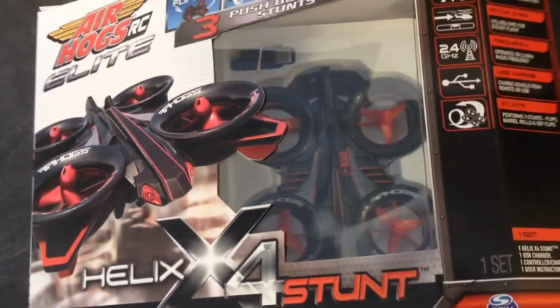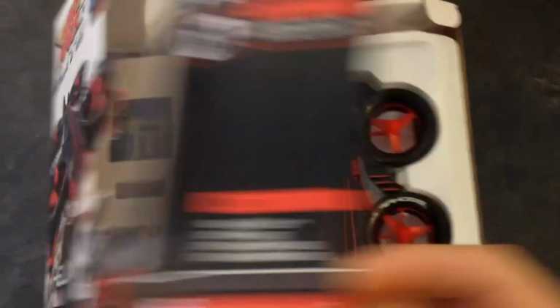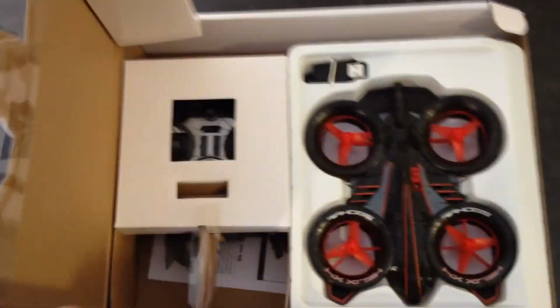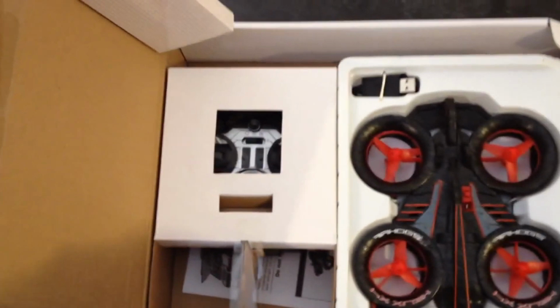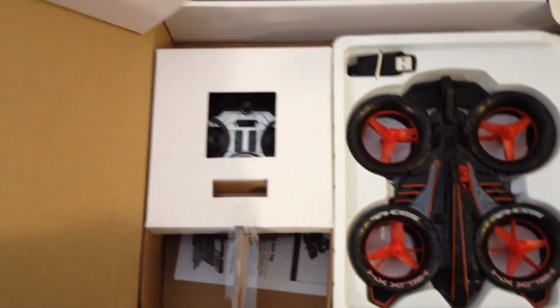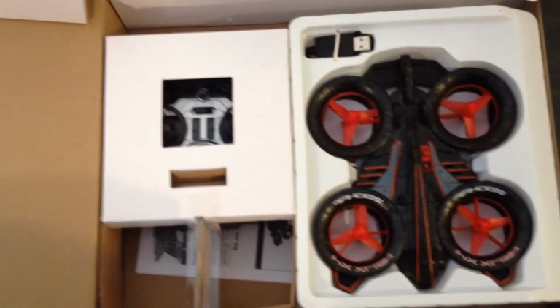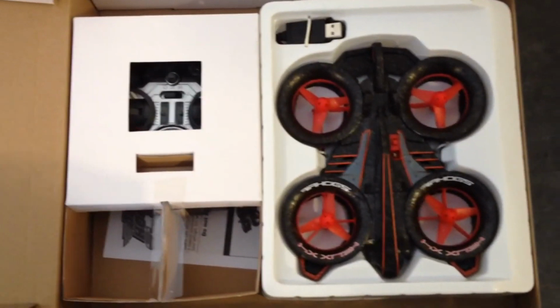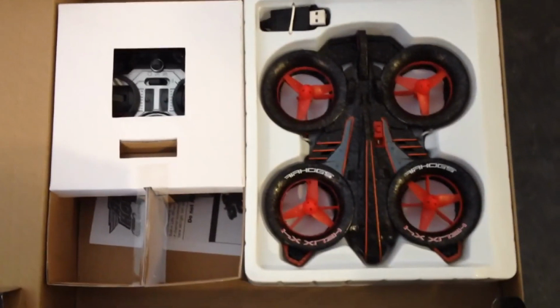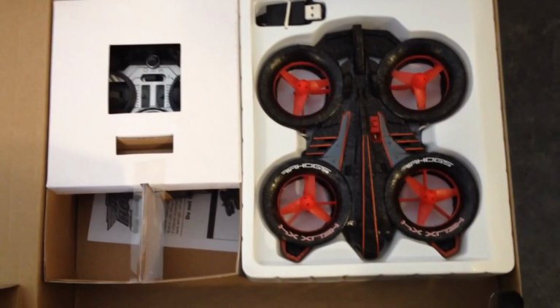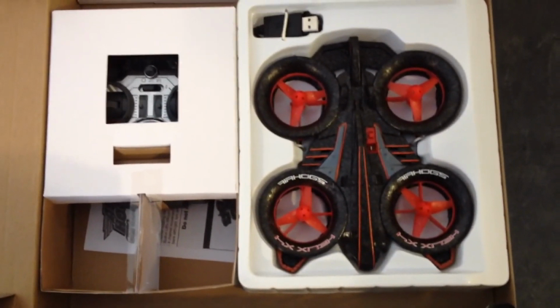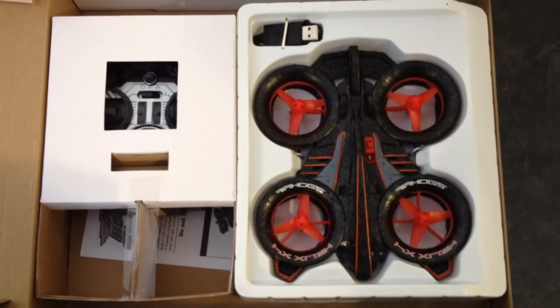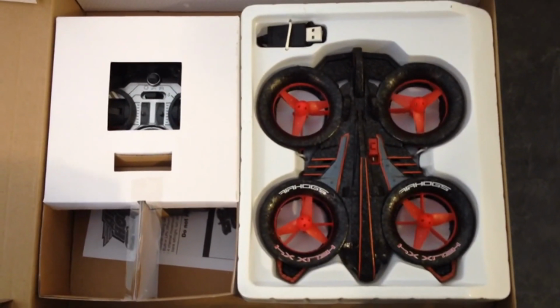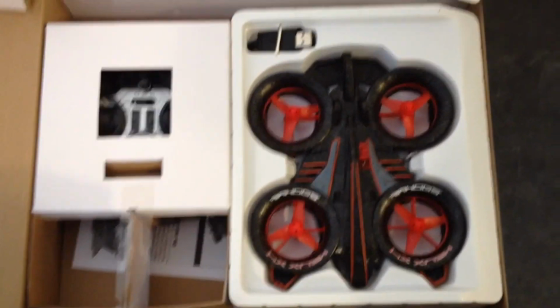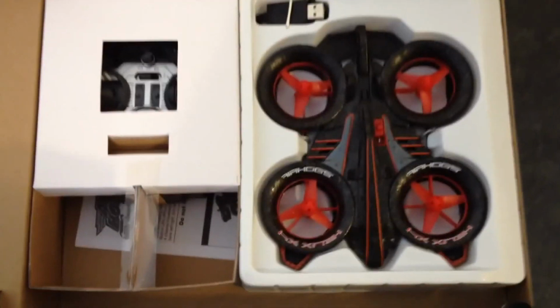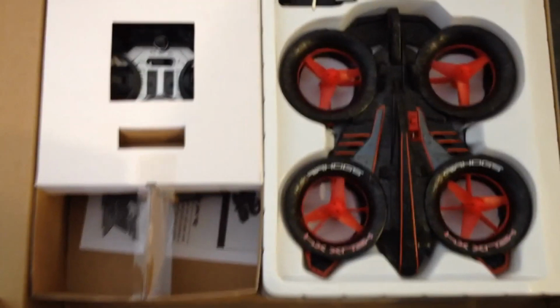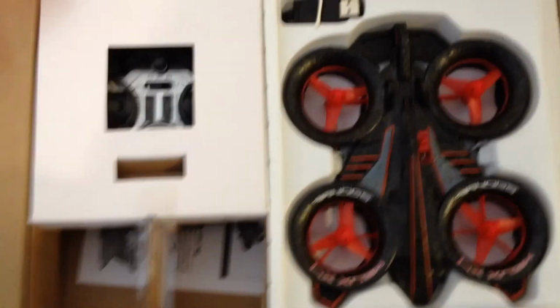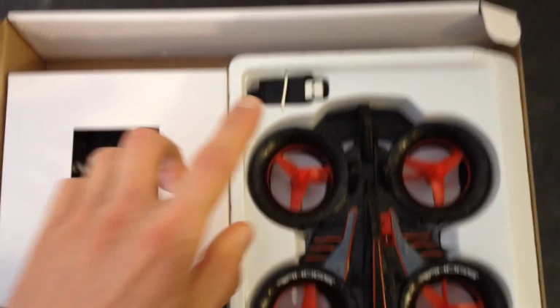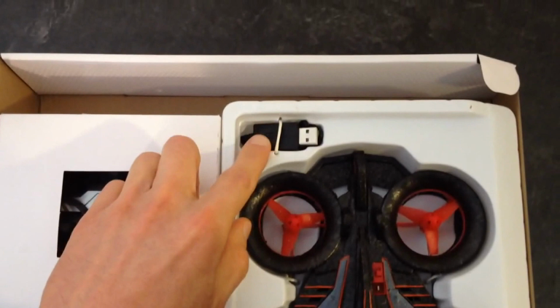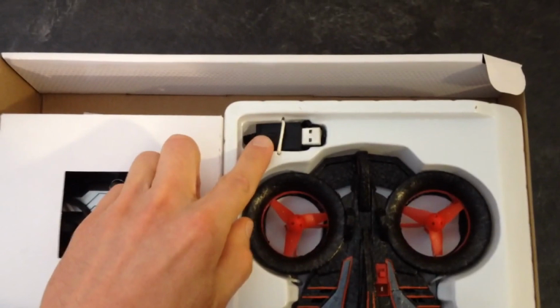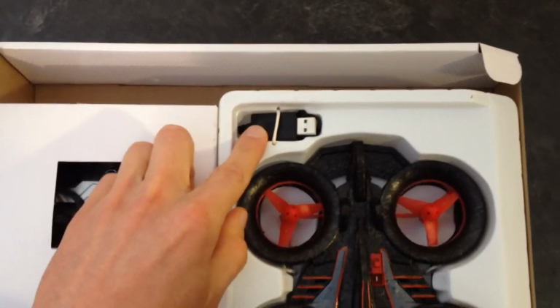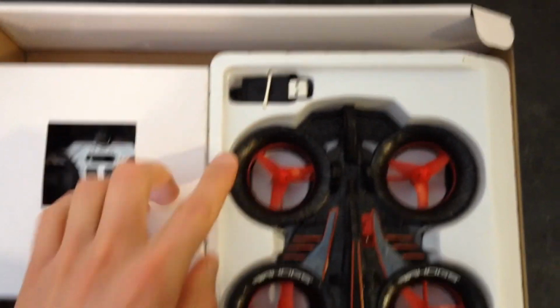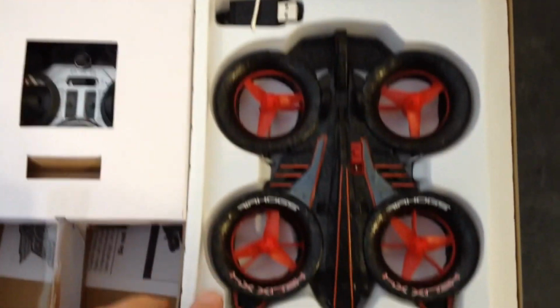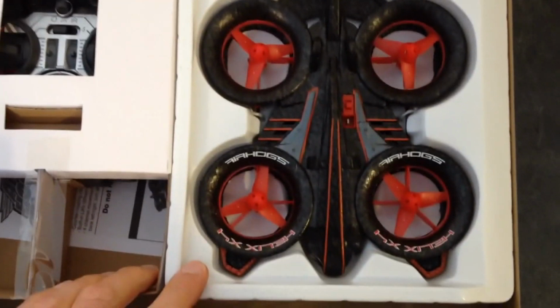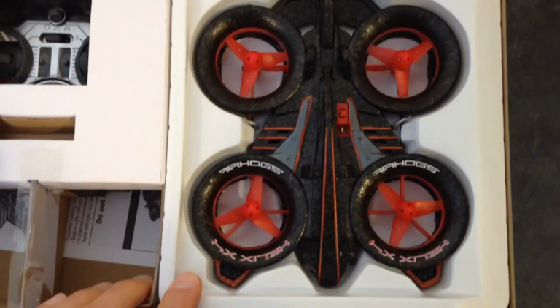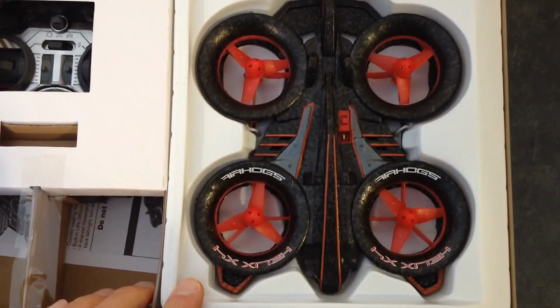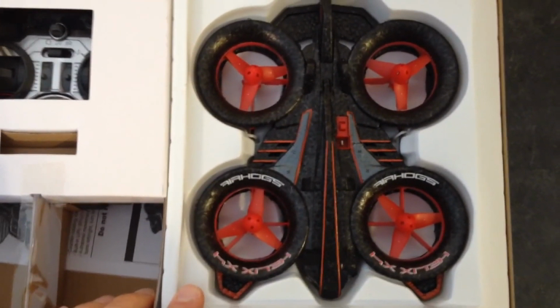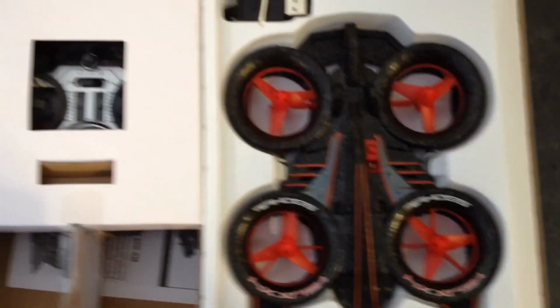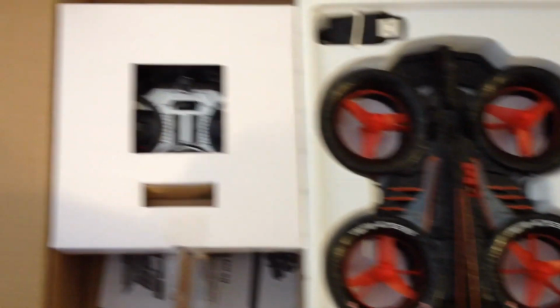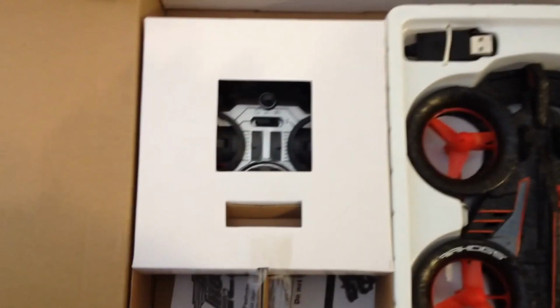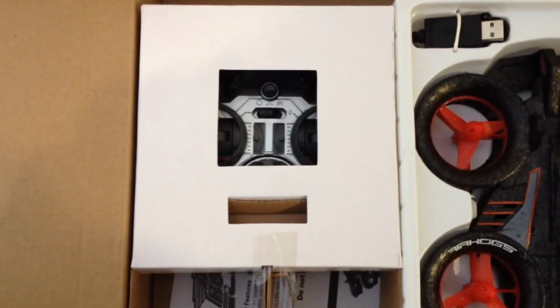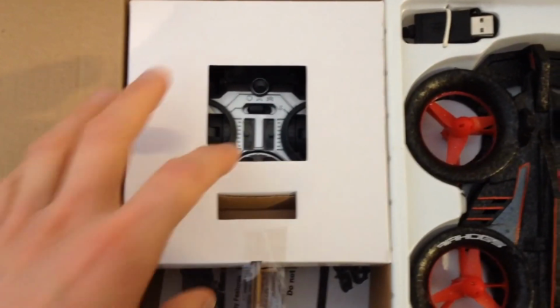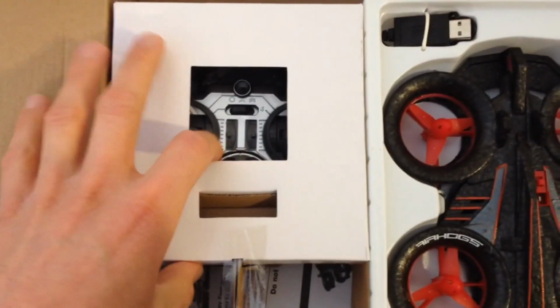Opening up the box itself, you can see that the quadcopter is well packaged. It comes with a nice USB cable, the quadcopter itself, and the remote control.